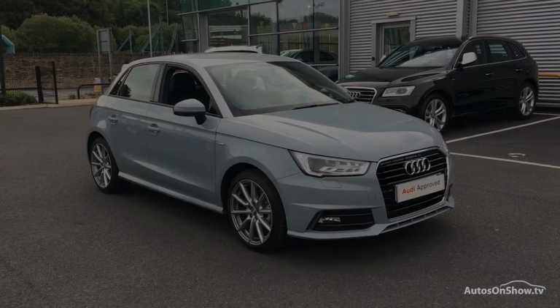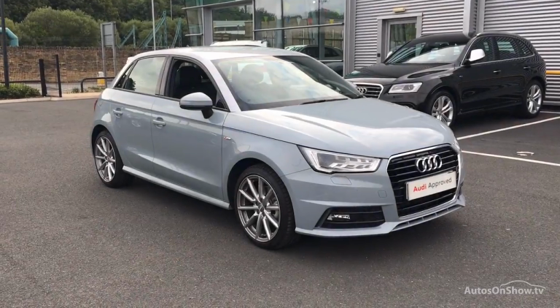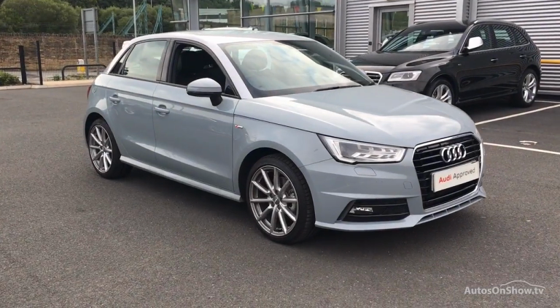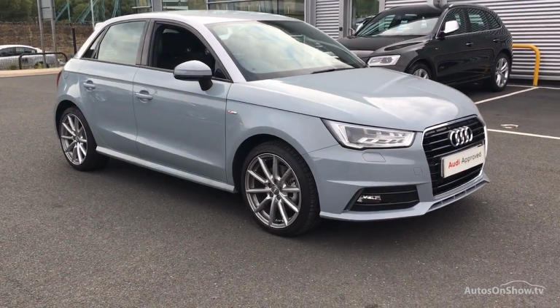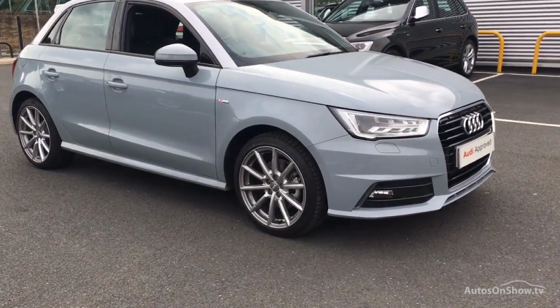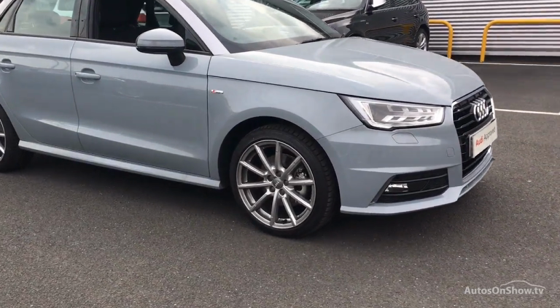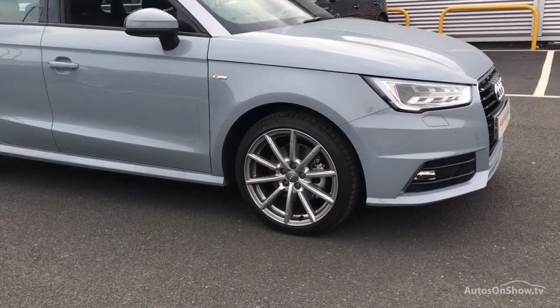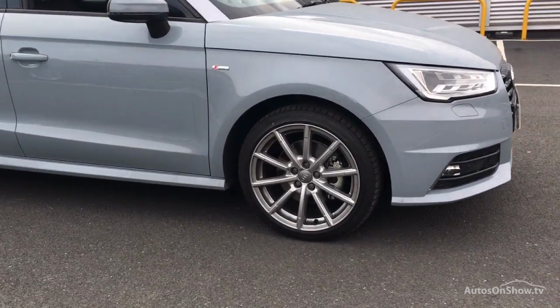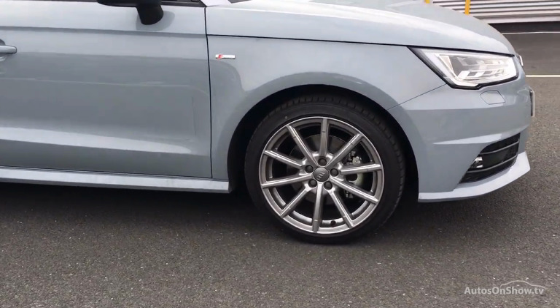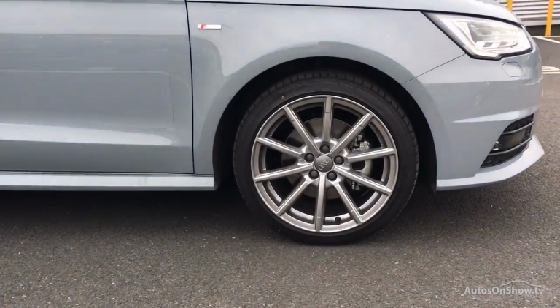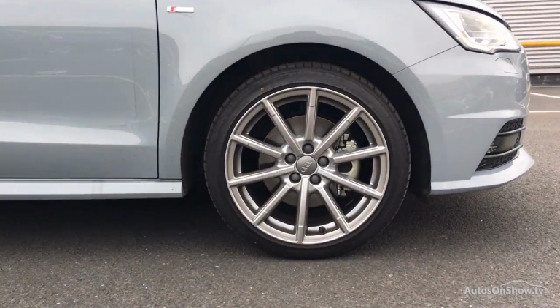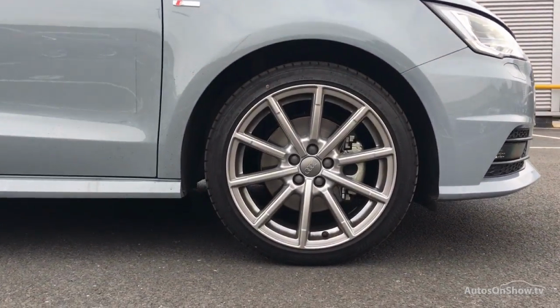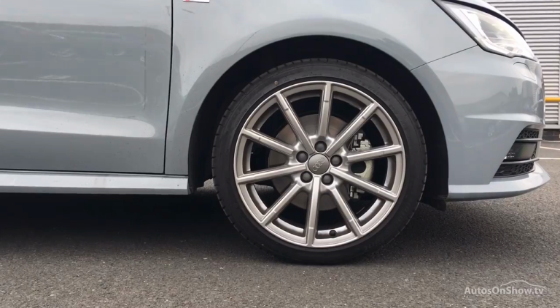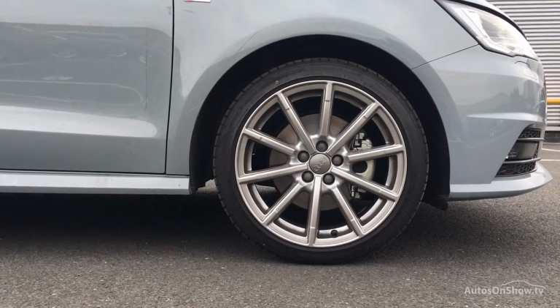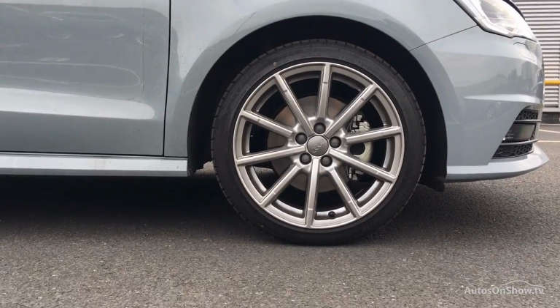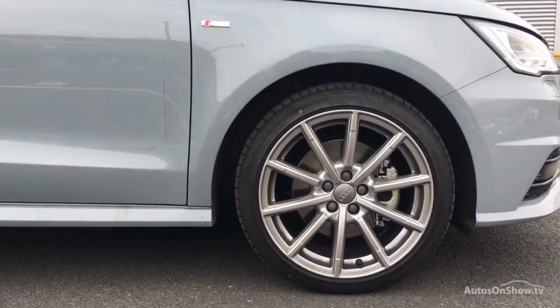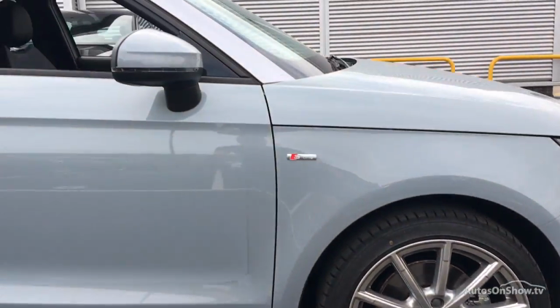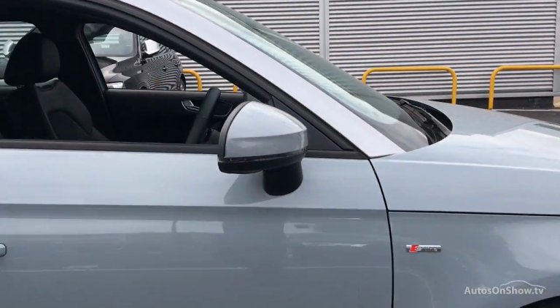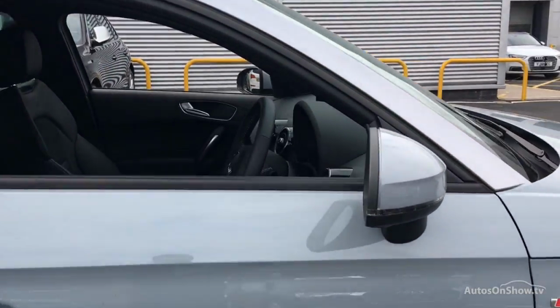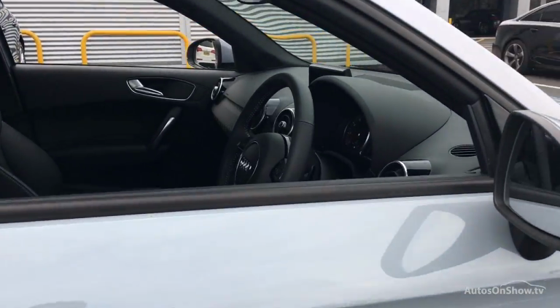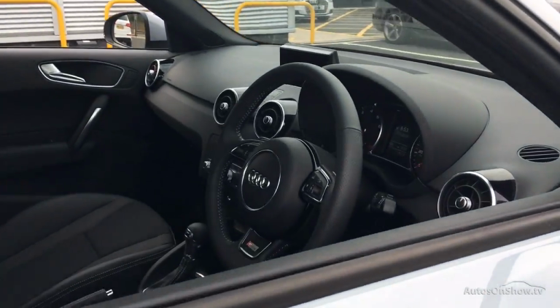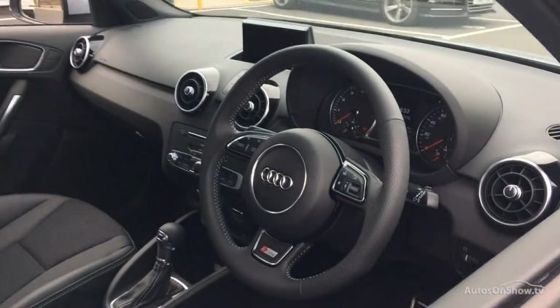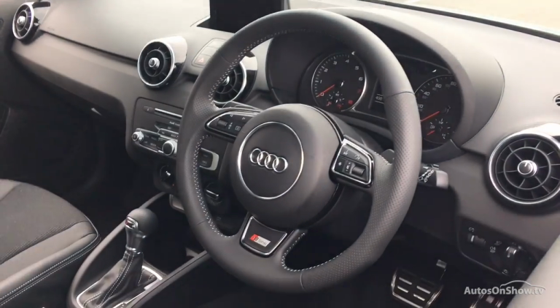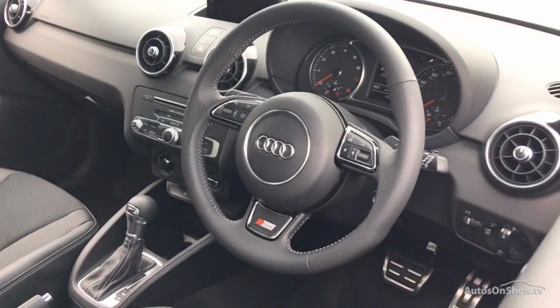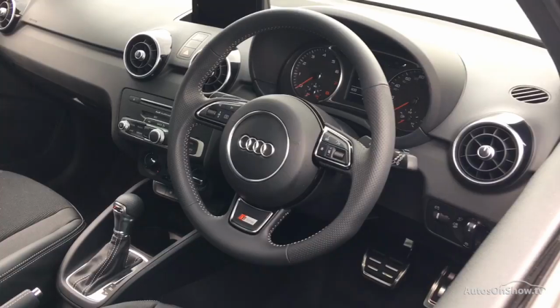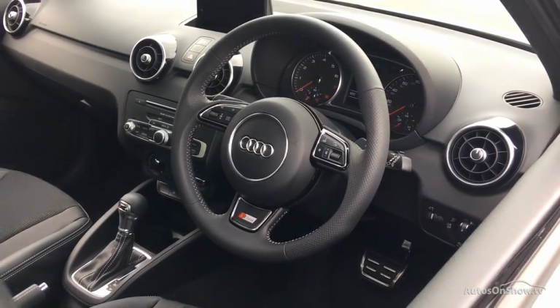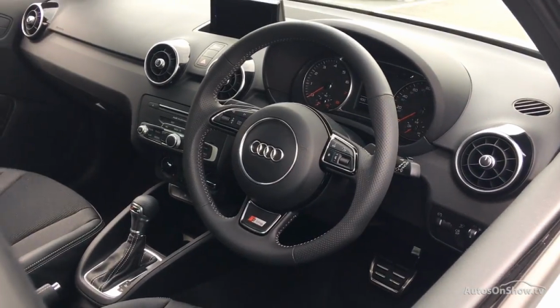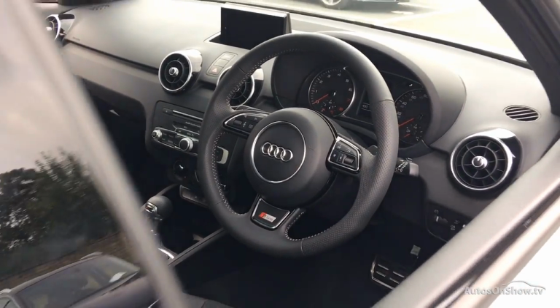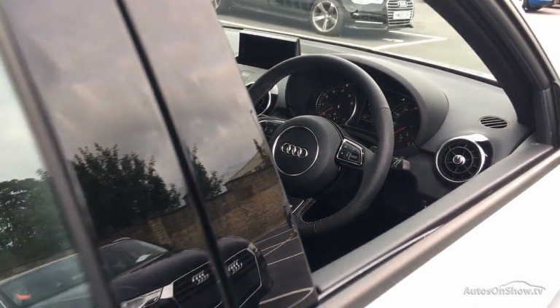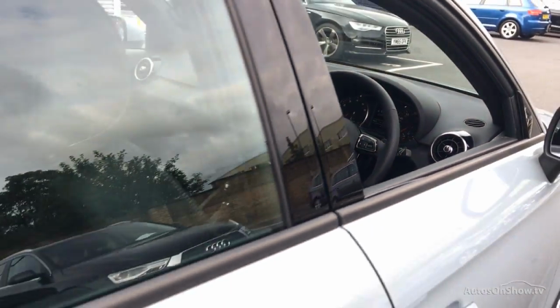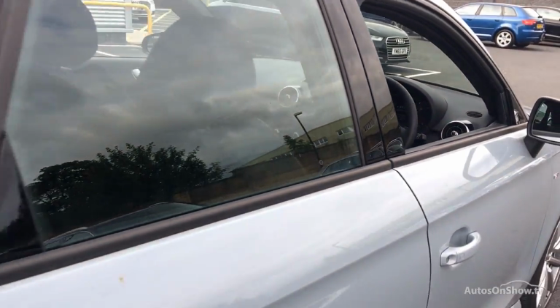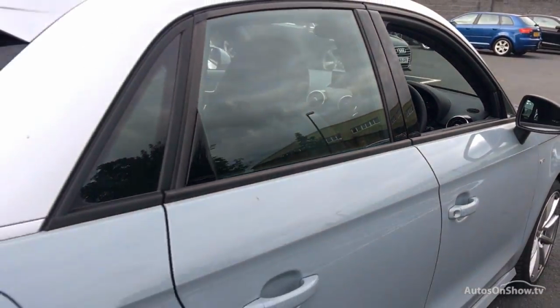What it takes to become a Sytner approved used Audi. Before reaching our forecourts, every pre-owned Audi we receive has to go through six independent background checks that are completed with a full service history provided.